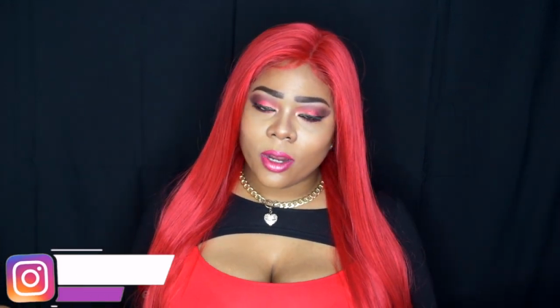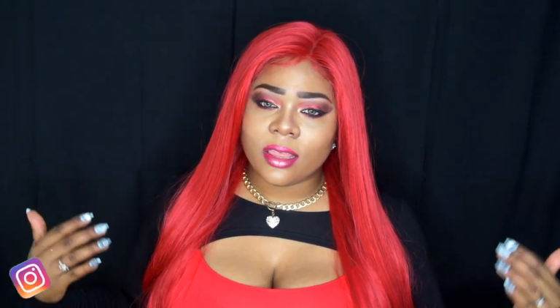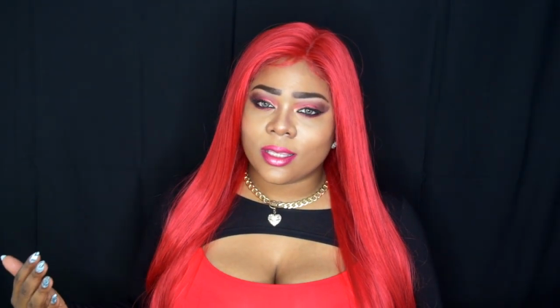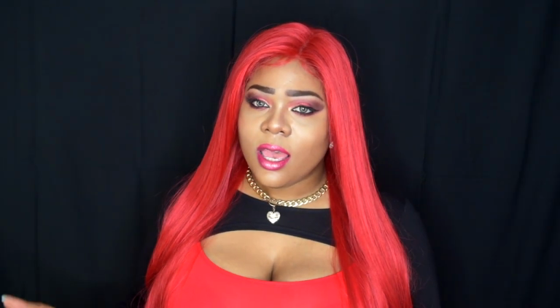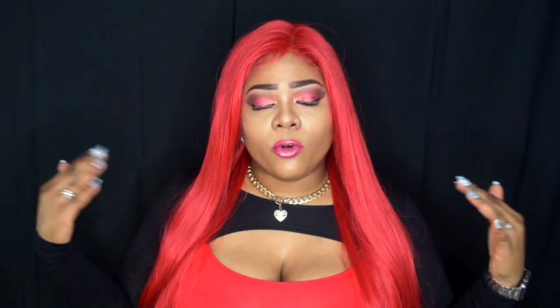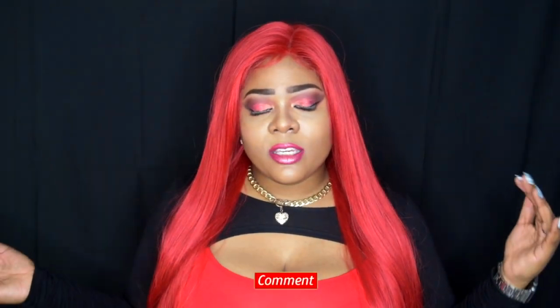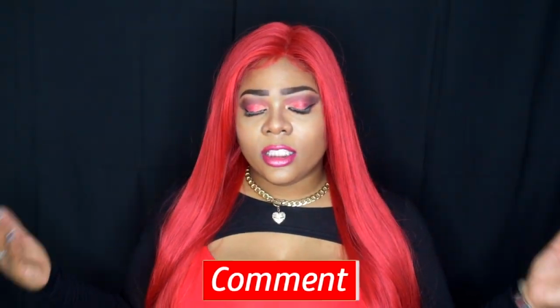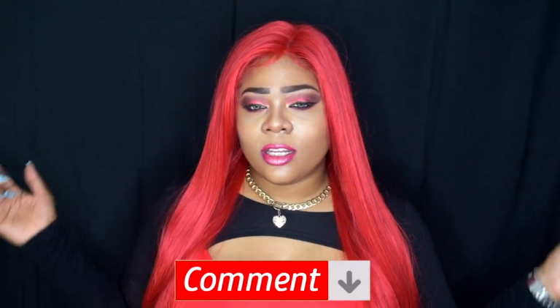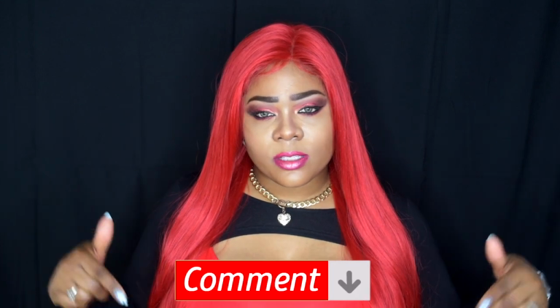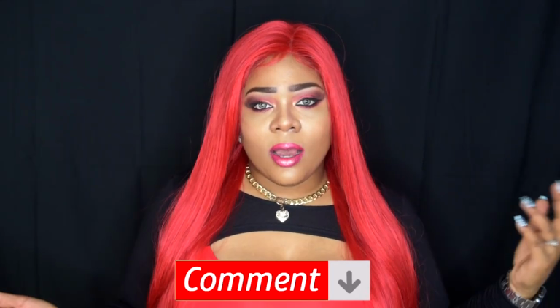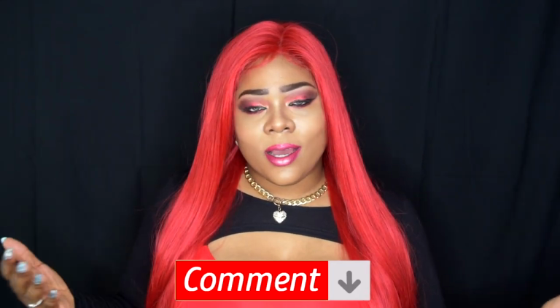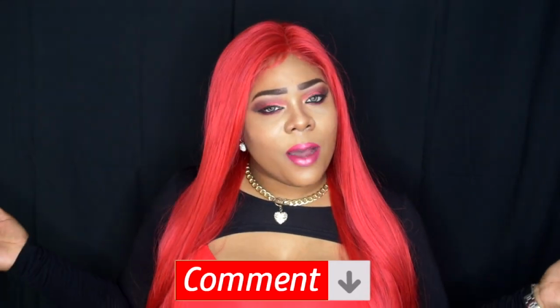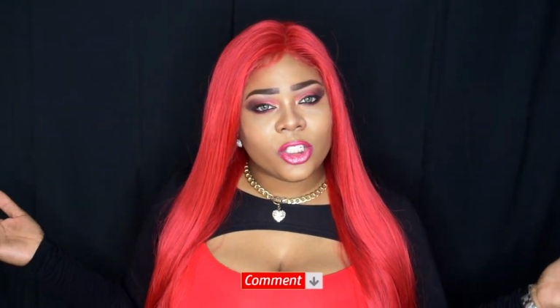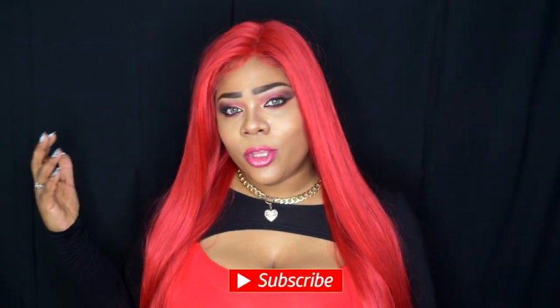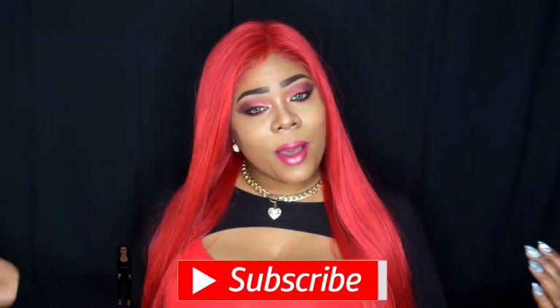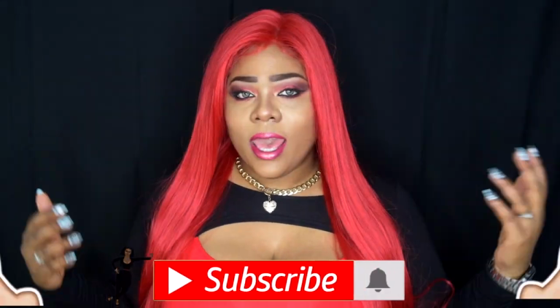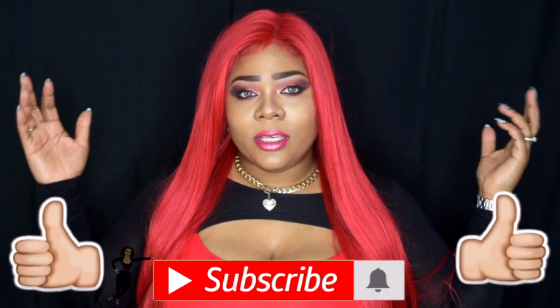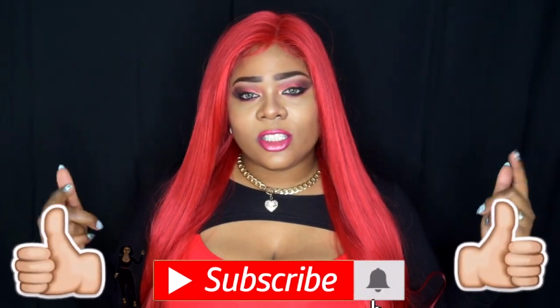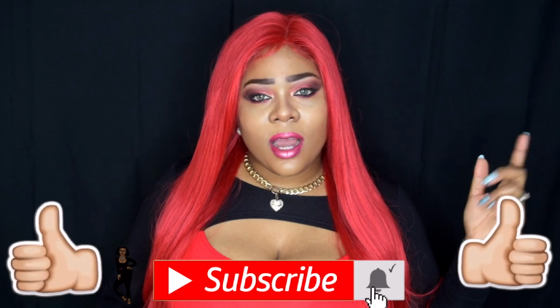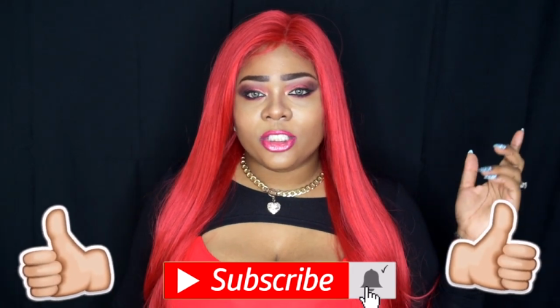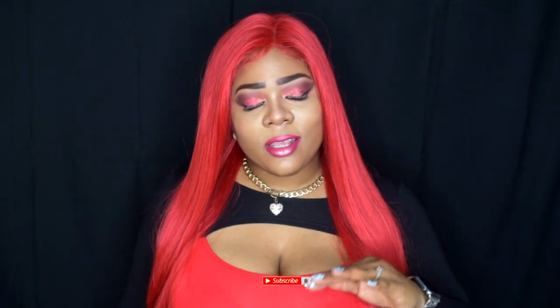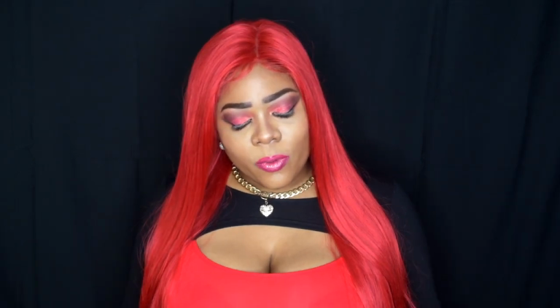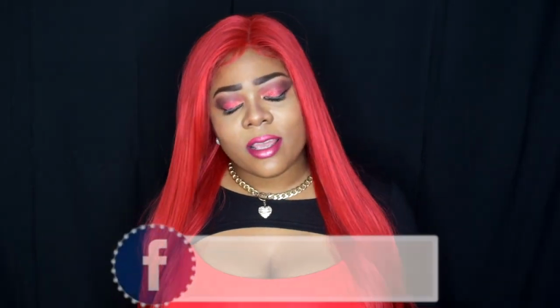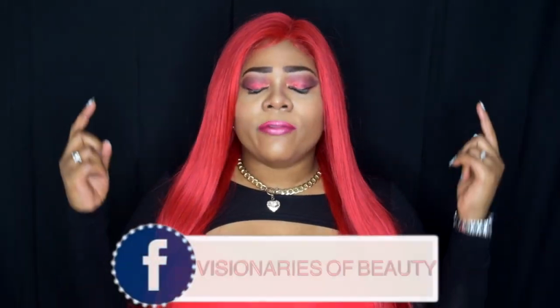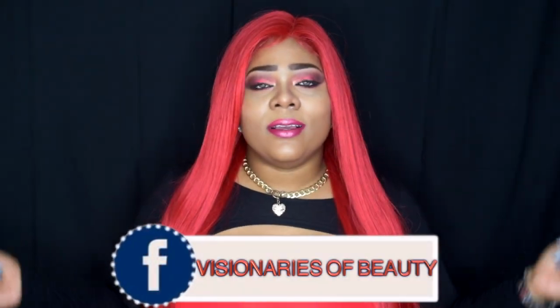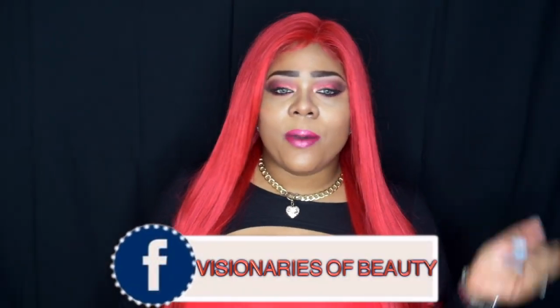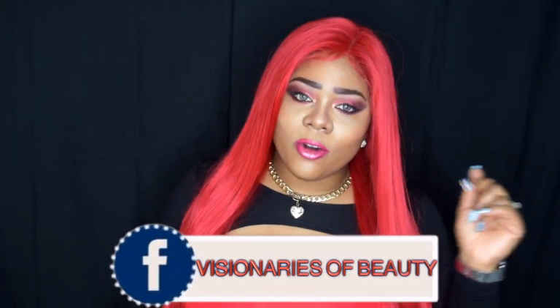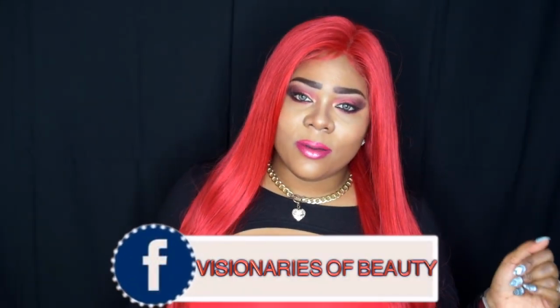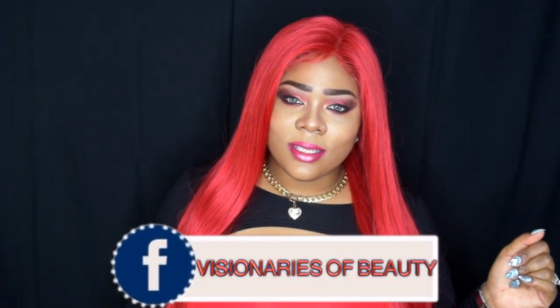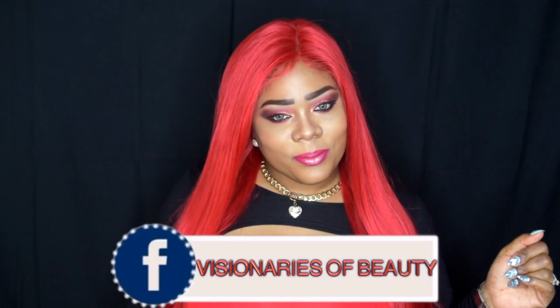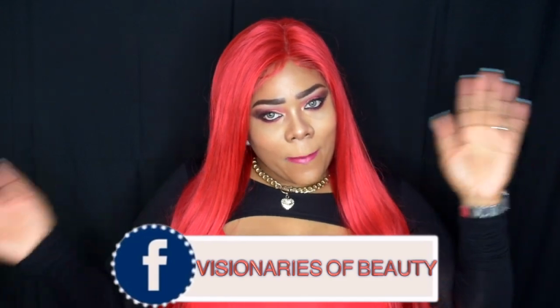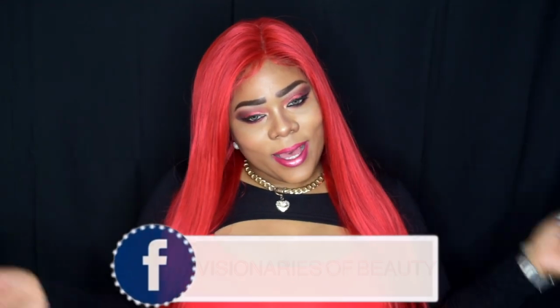Continue to share these videos so I can keep bringing more content and things you'd like to see. I'll leave all information and a link to purchase down in the description box below. I'll meet you in the comment section — please like, subscribe, comment, and share. As always, stay fabulous and be your own vision of beauty. Till next time, bye!